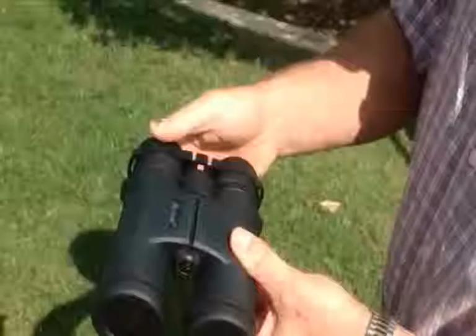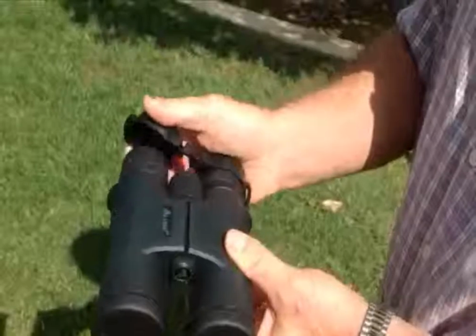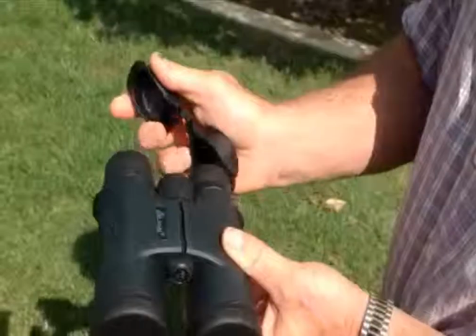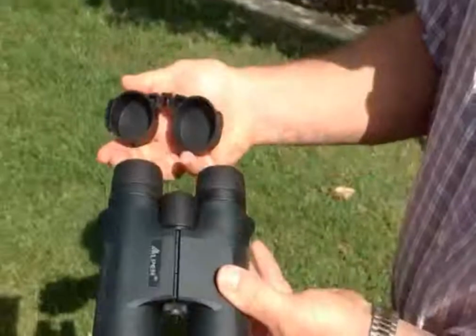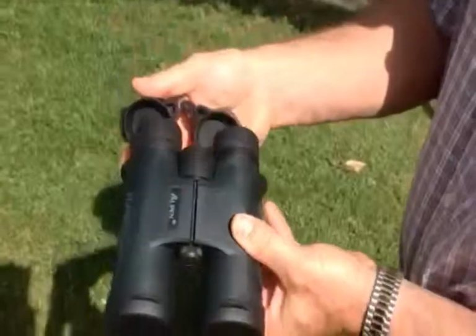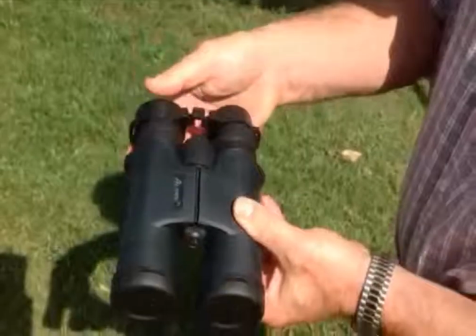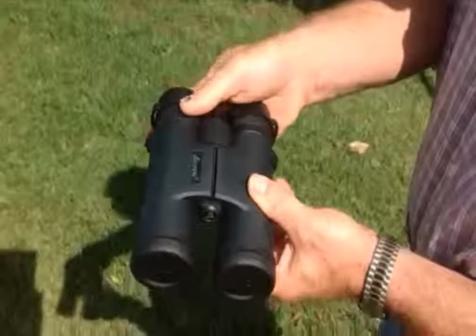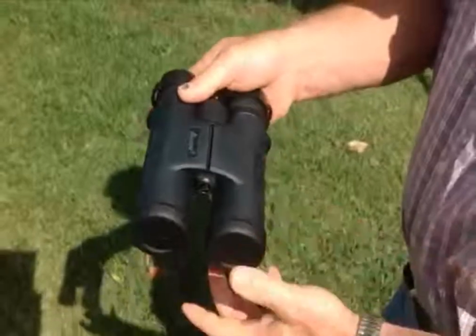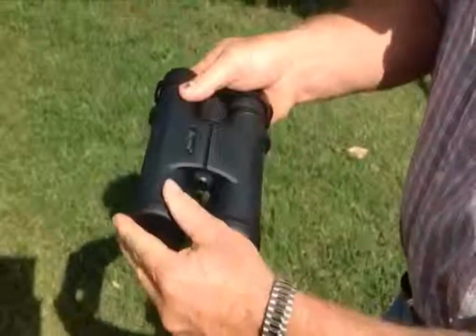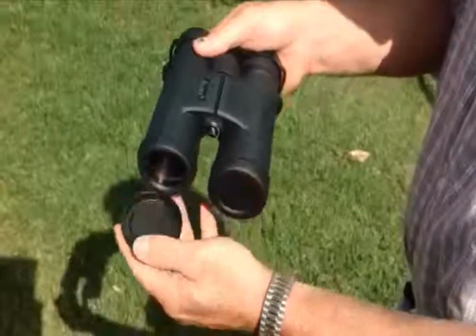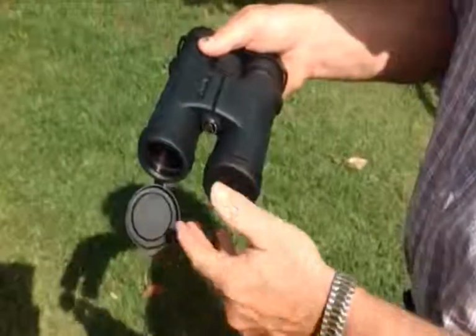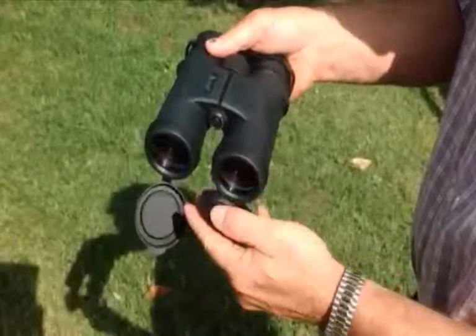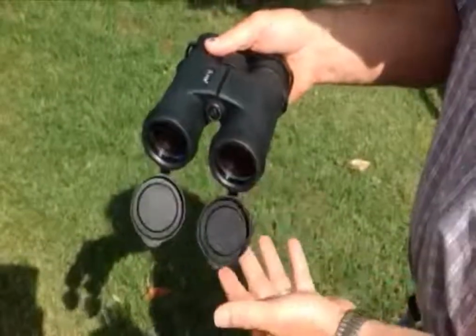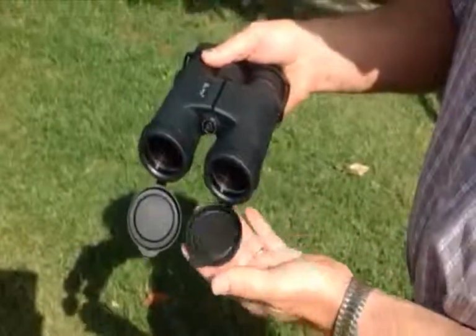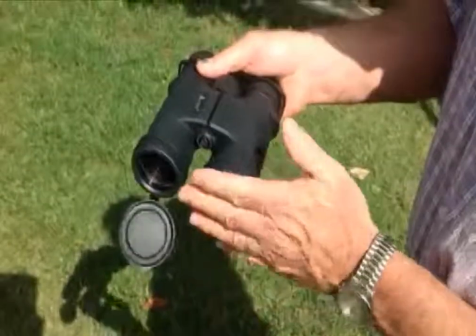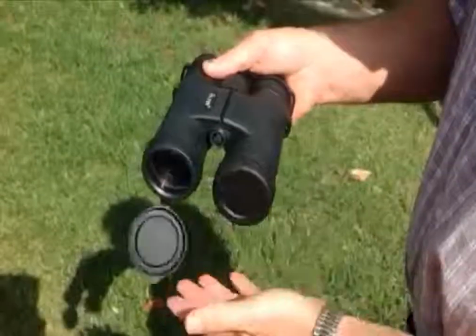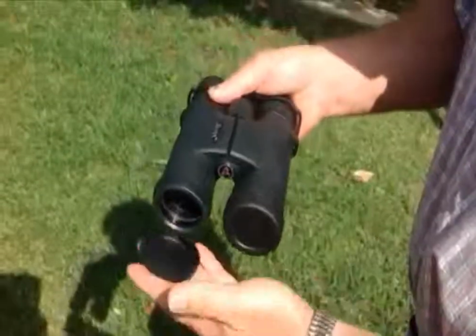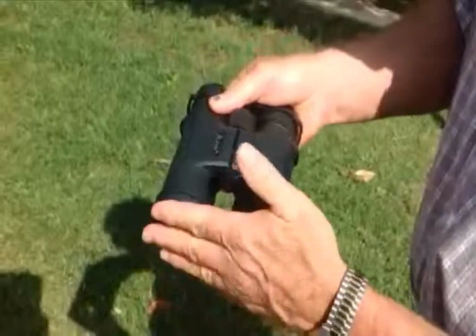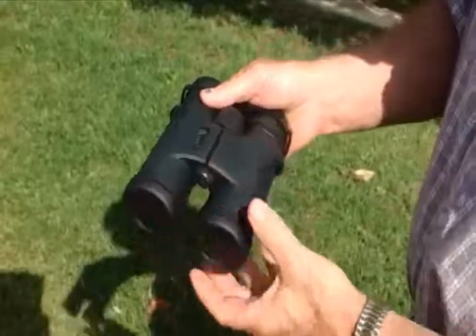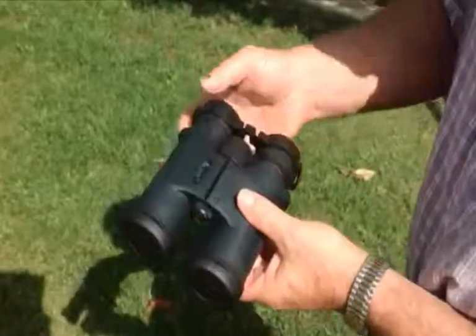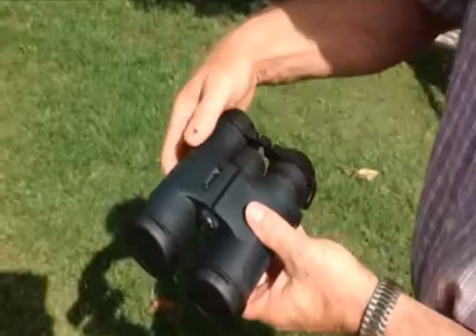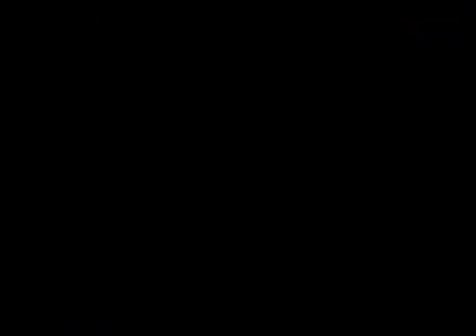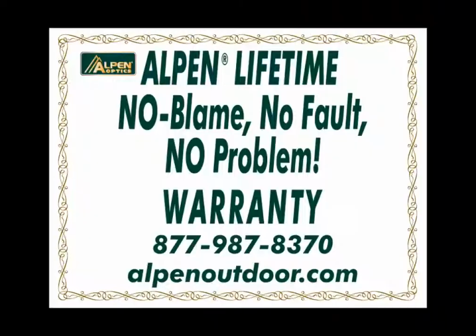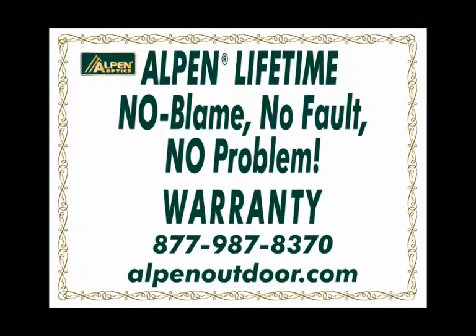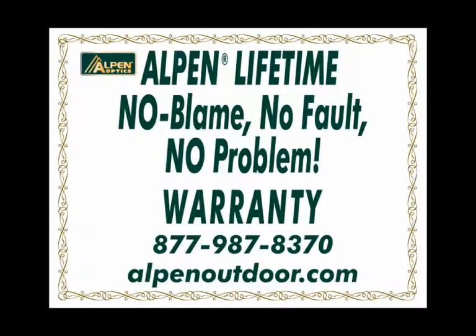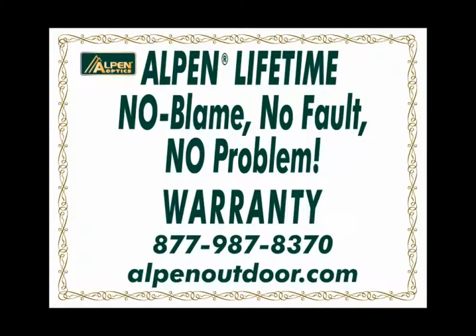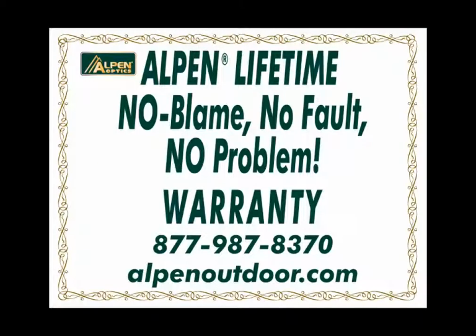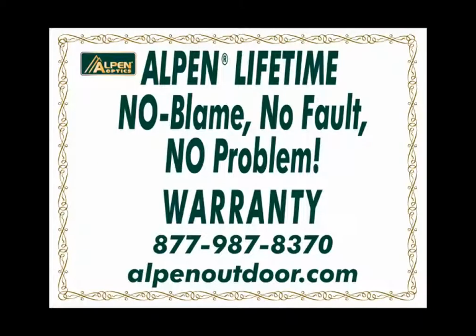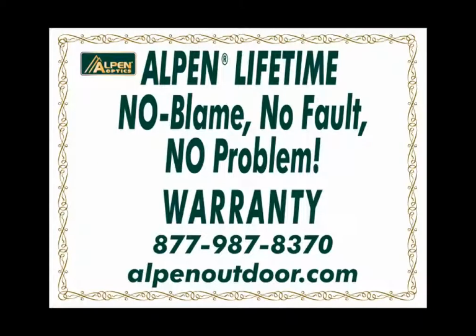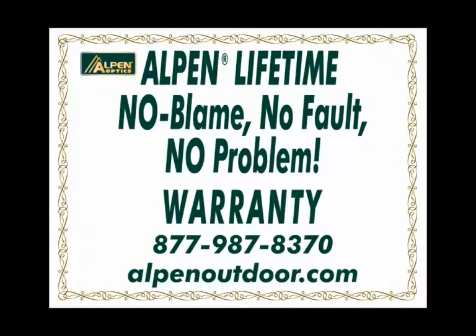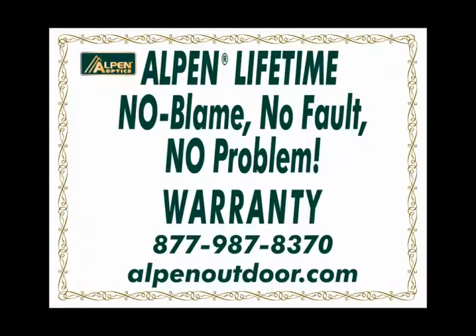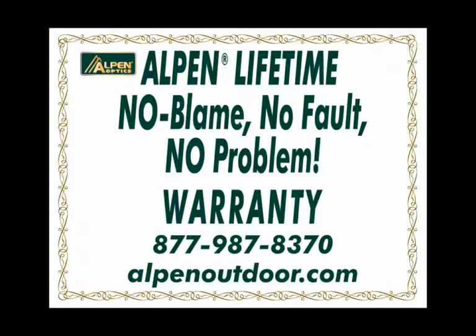The body is rubber armored to provide shock resistance and holding comfort, and the eyepiece rain guard and bottom removable lens covers protect the lenses. And you just can't beat Alpen's lifetime fully transferable no-fault warranty.